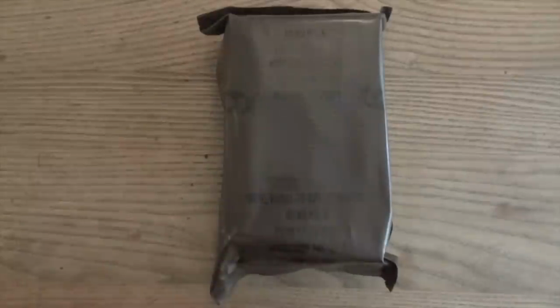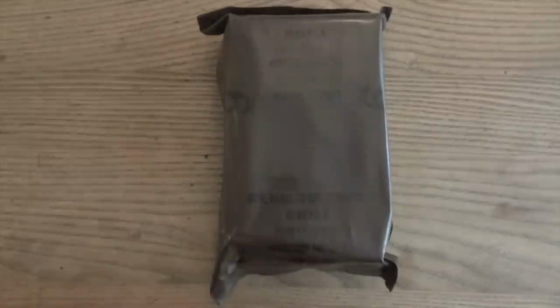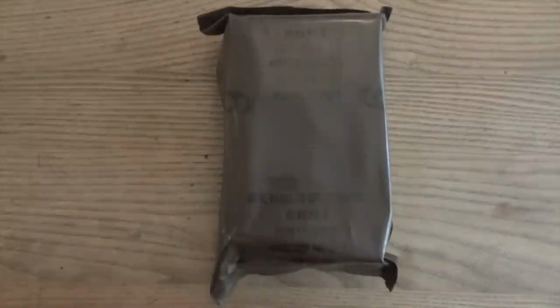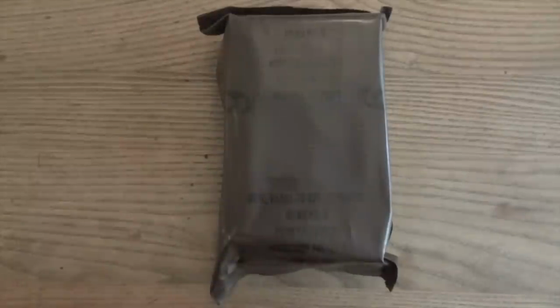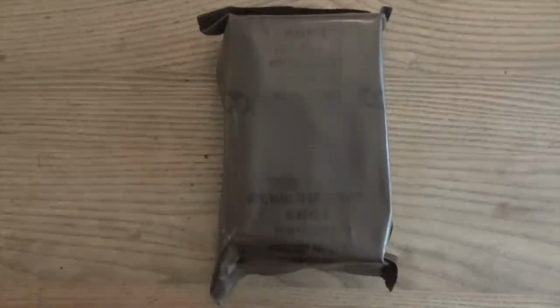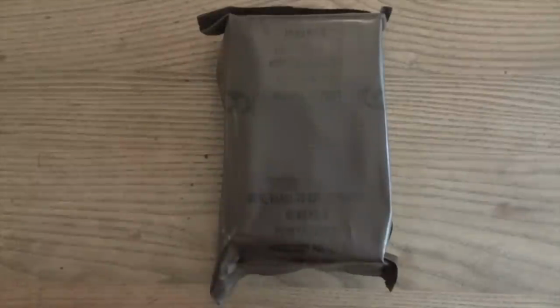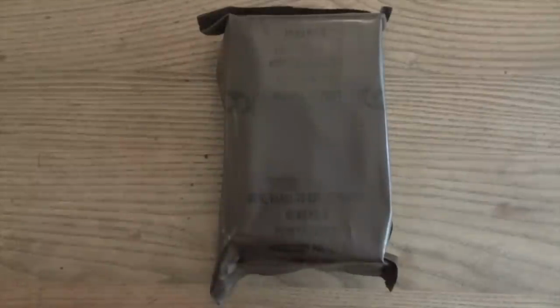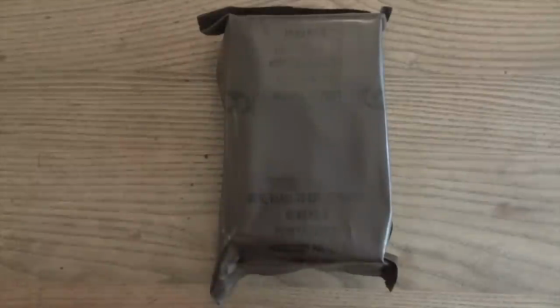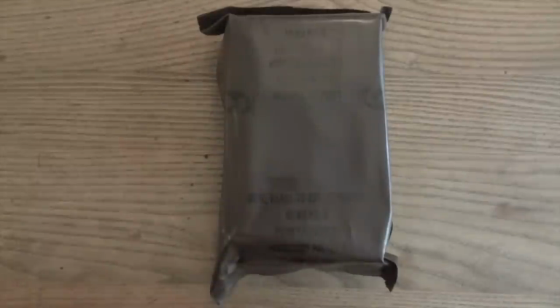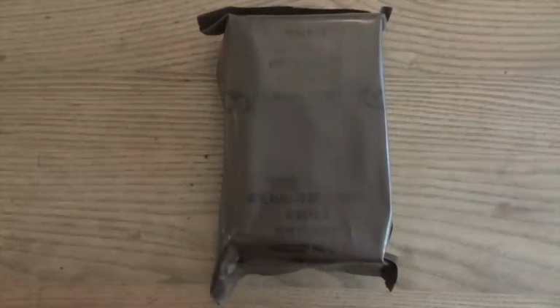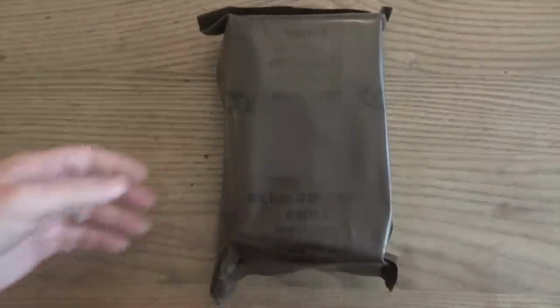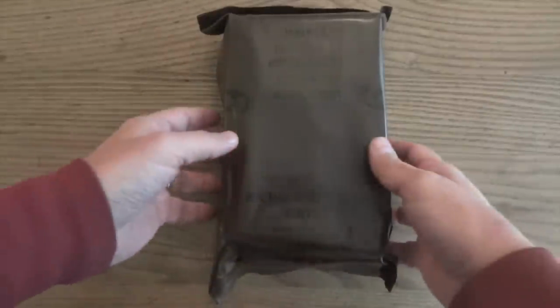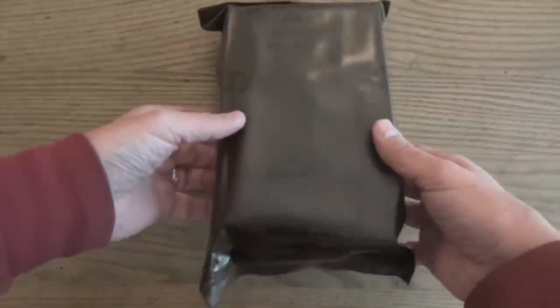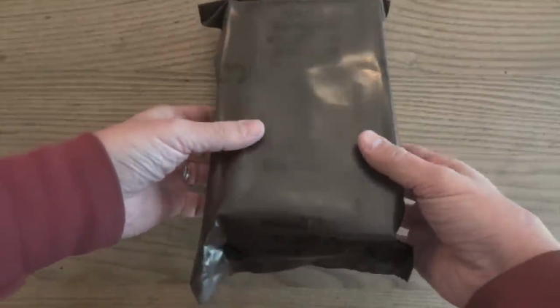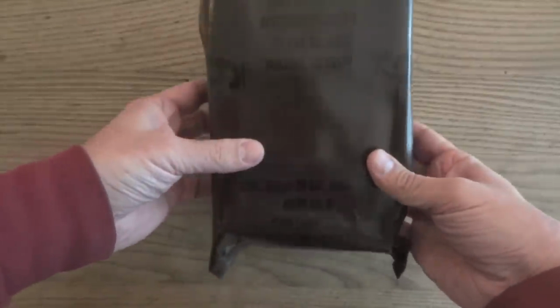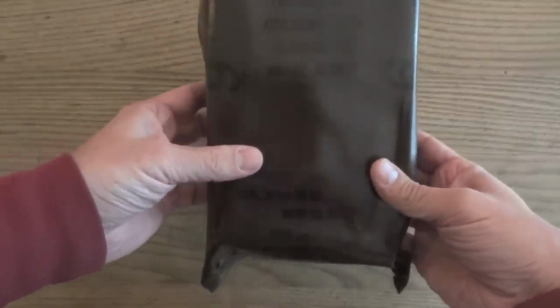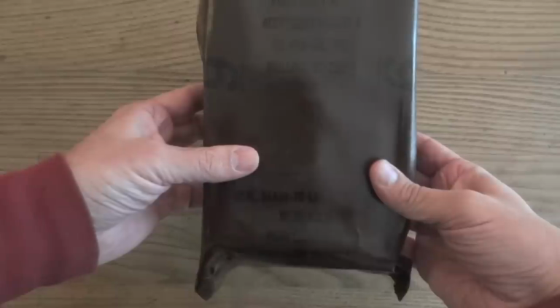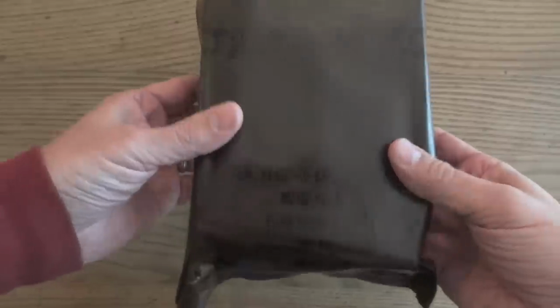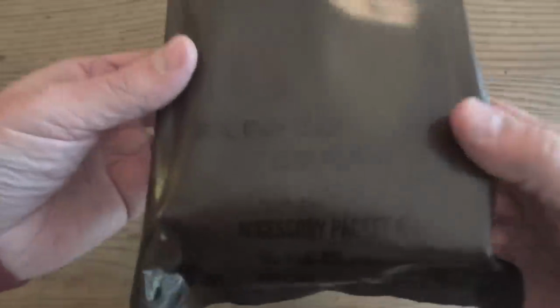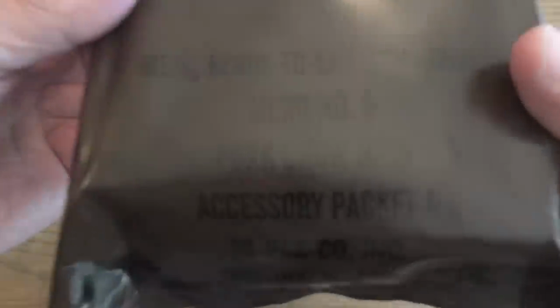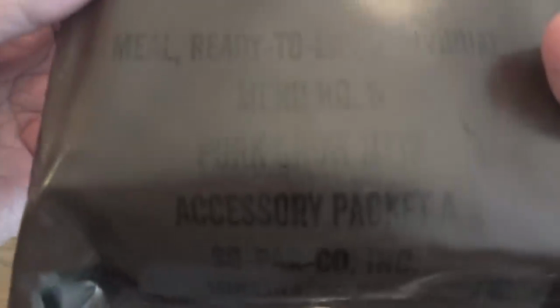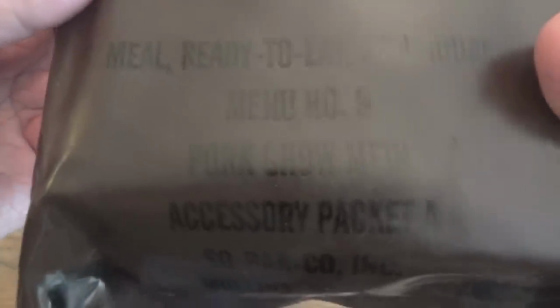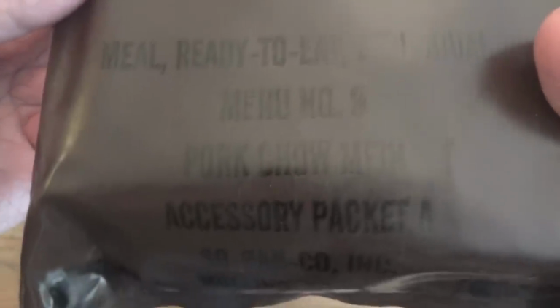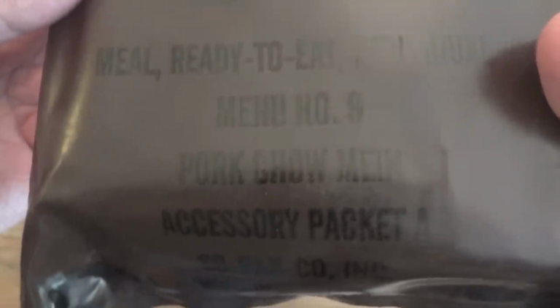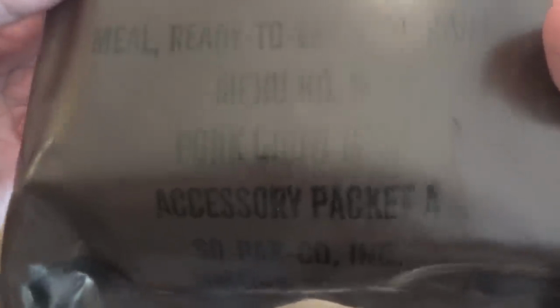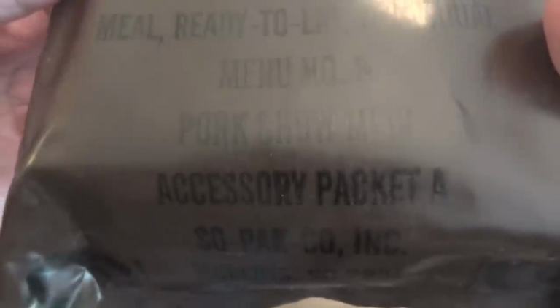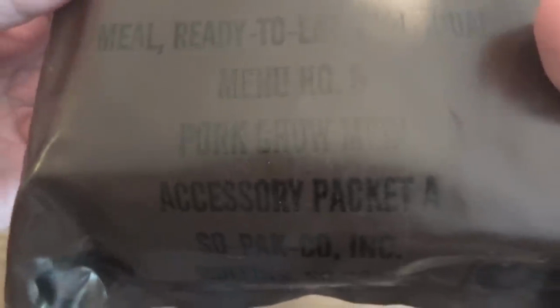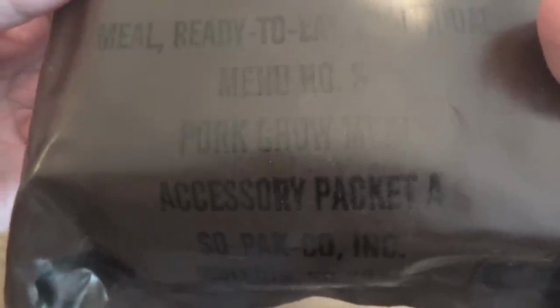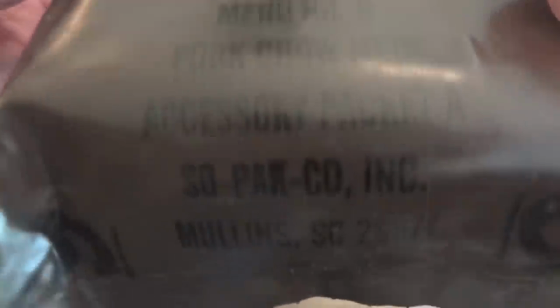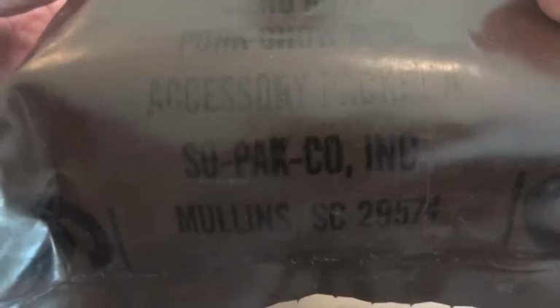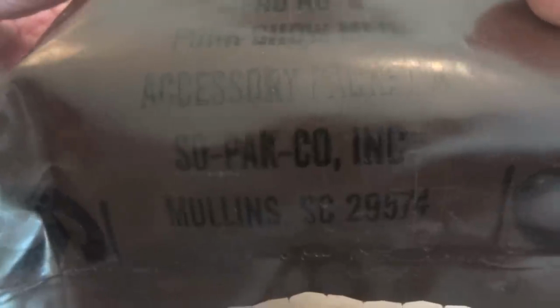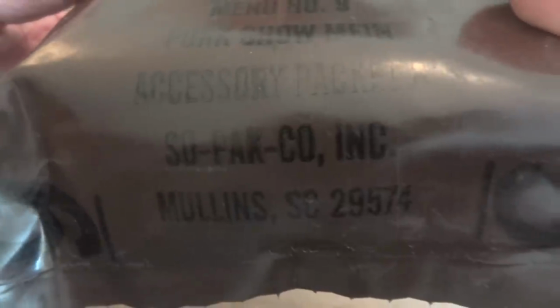We're going to take a little trip back in time and take a look at another old brown bag MRE. This one was sent to me by Steve1989. It's menu number nine, pork chow mein, from Sepacko.